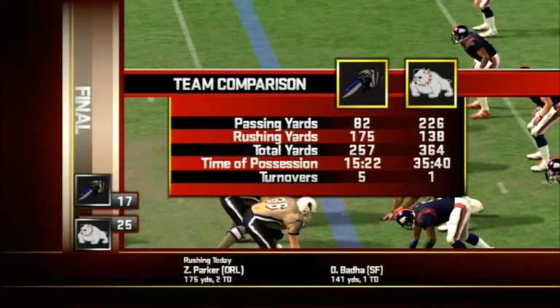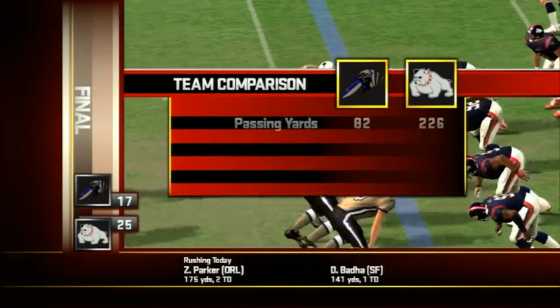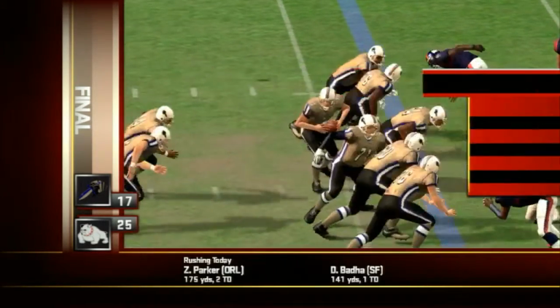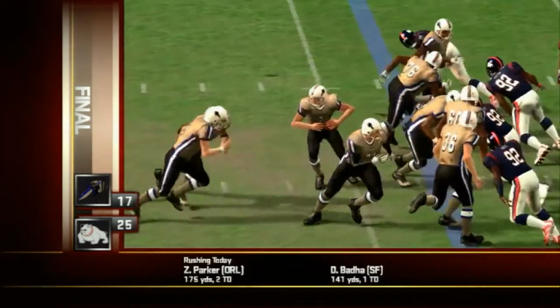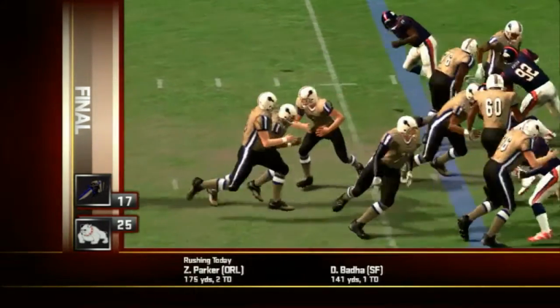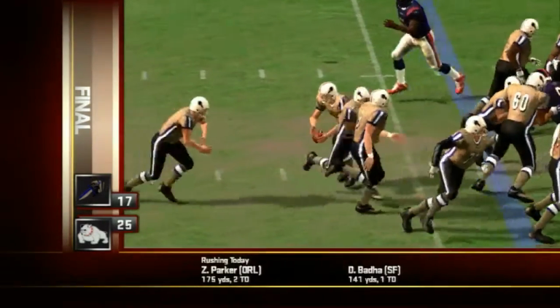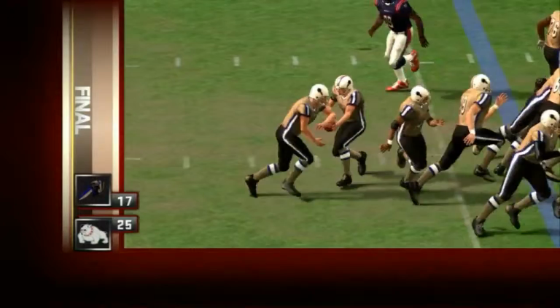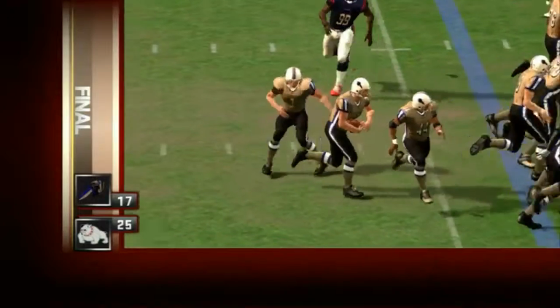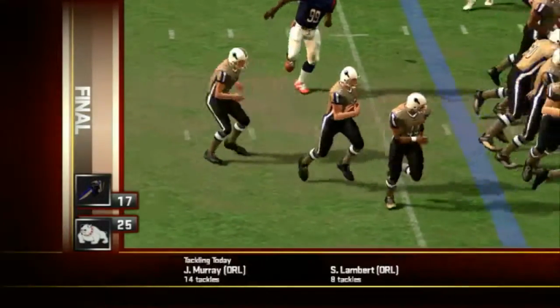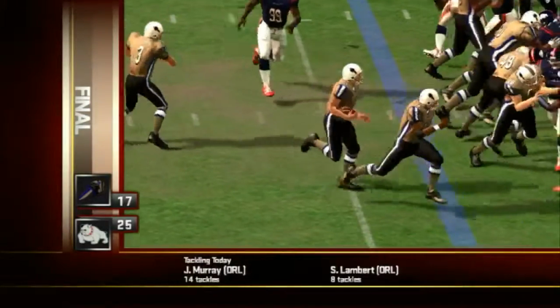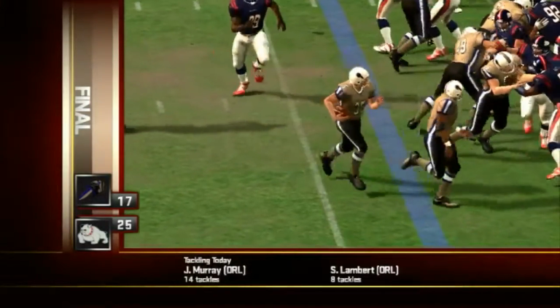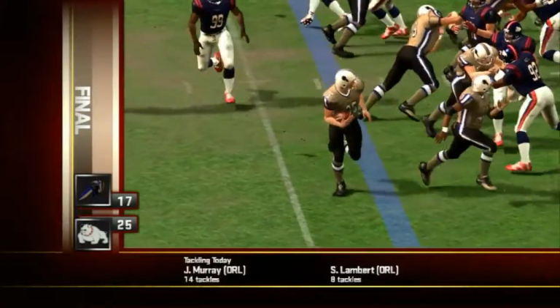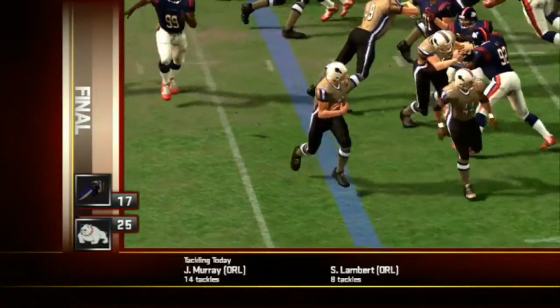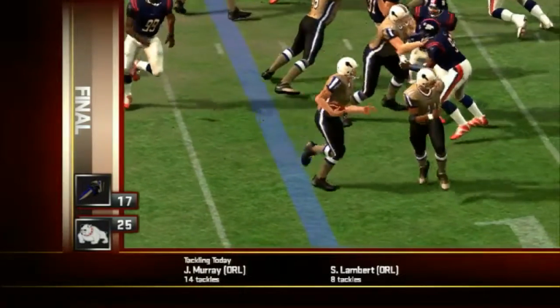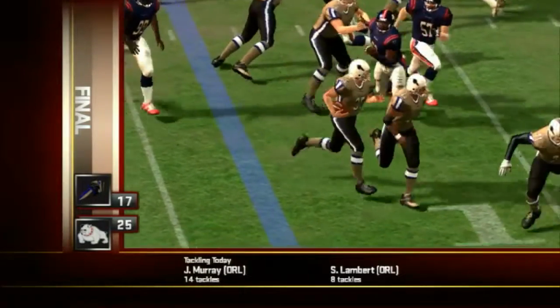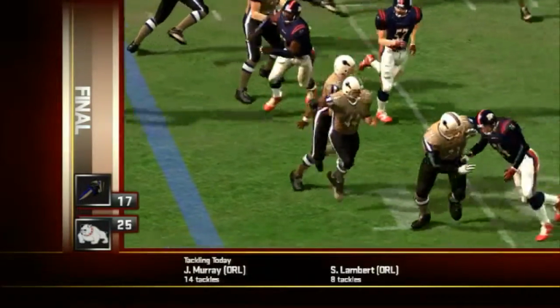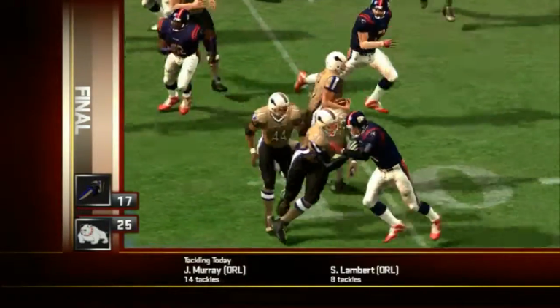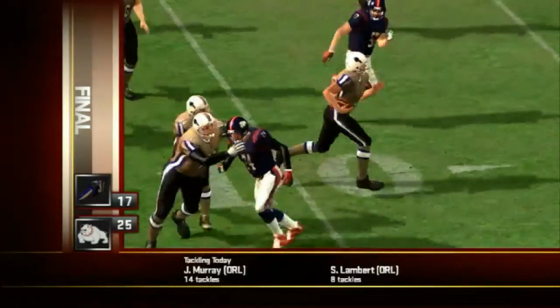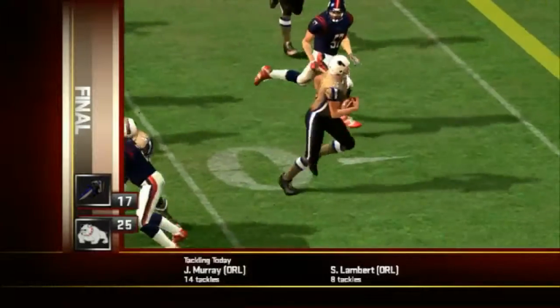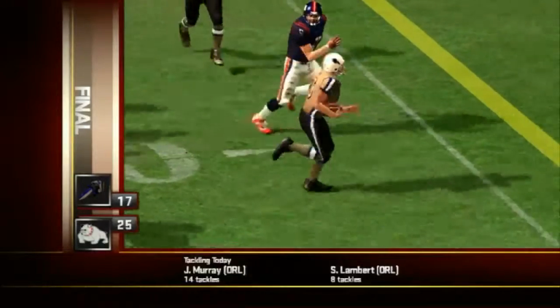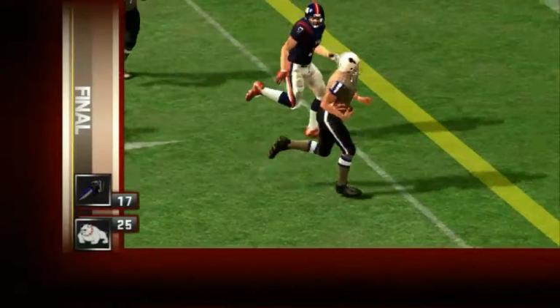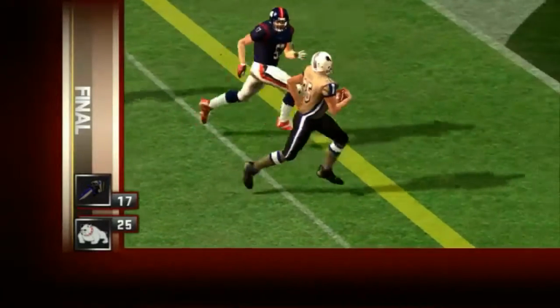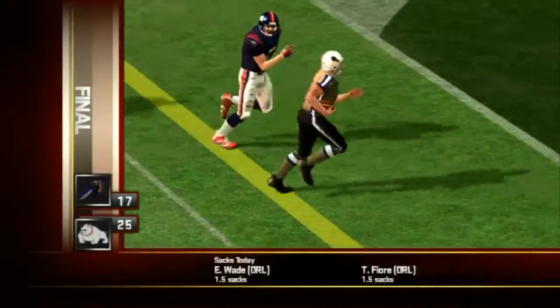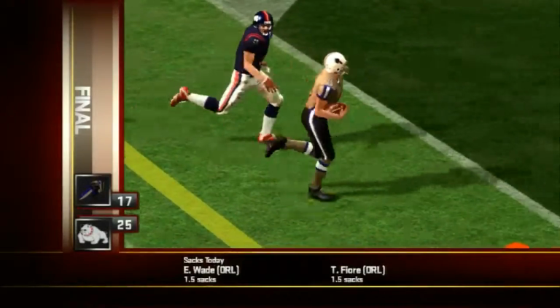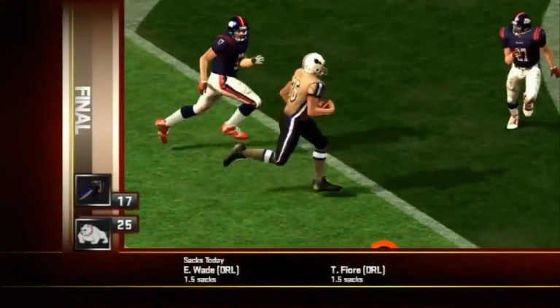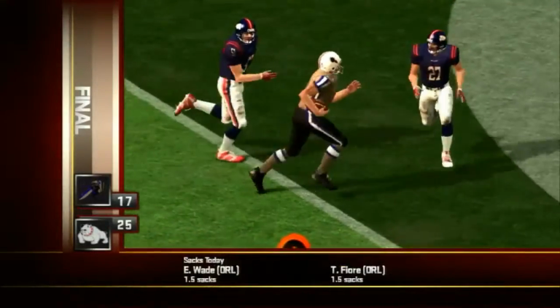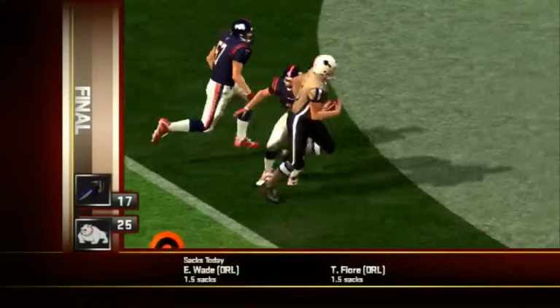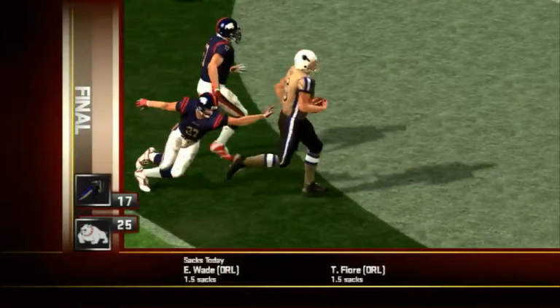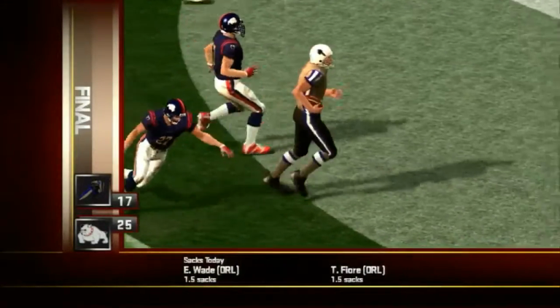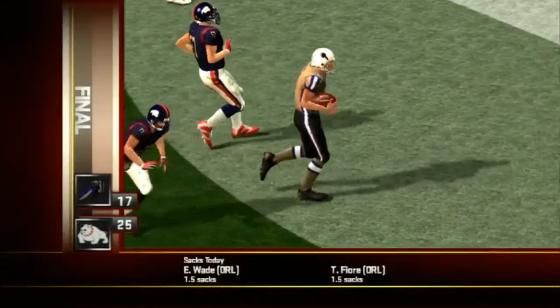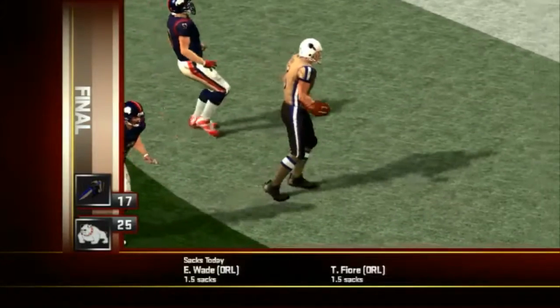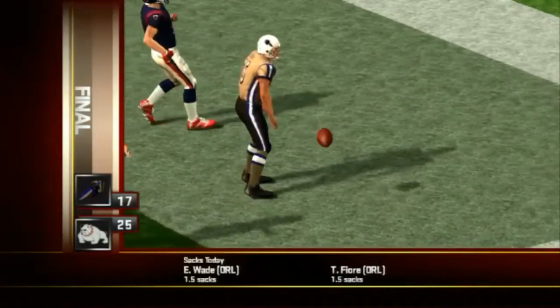Let's get started early in the third quarter. Number 35 would get the carry here with good blocking up front, and it helped to spring up a 13-yard touchdown for the visitors. The Intimidators are now in front for the first time.